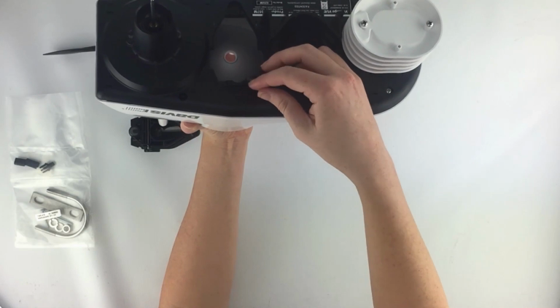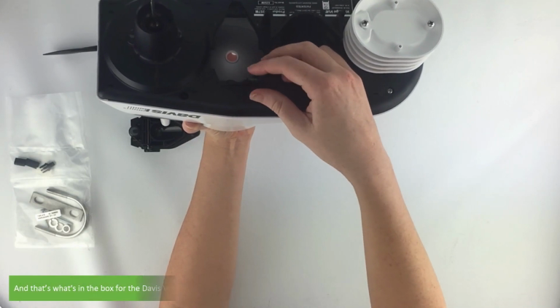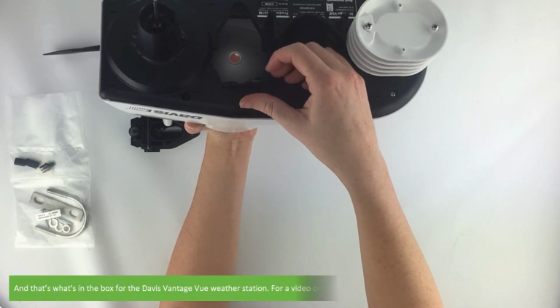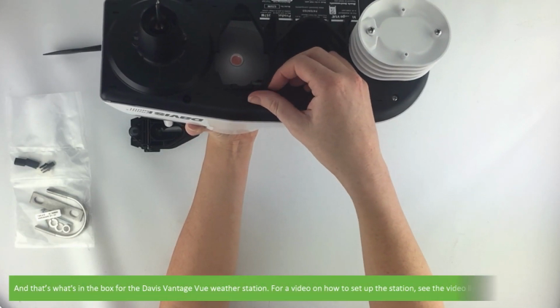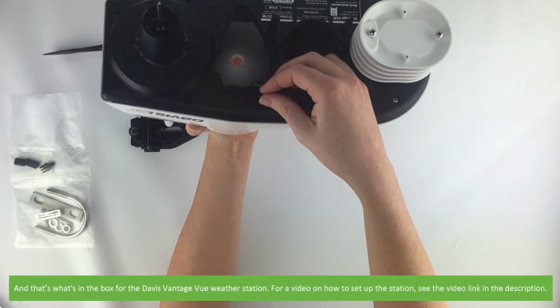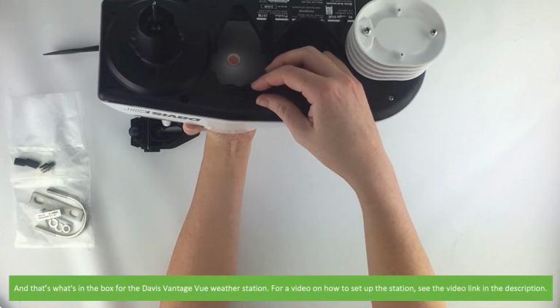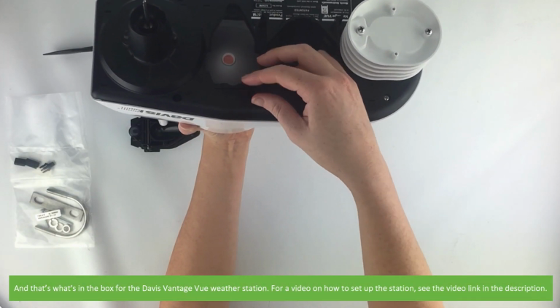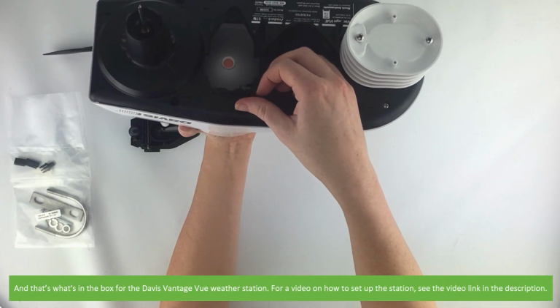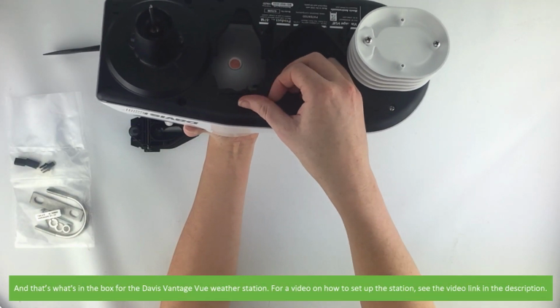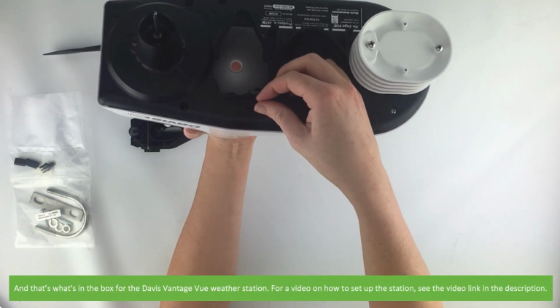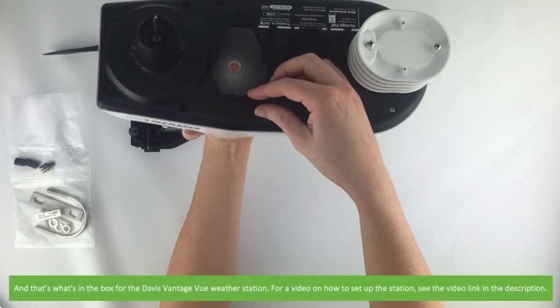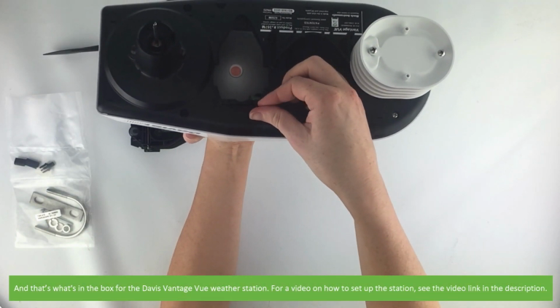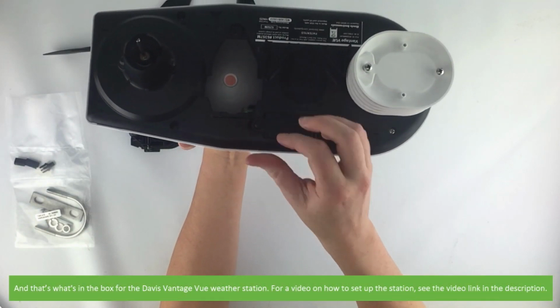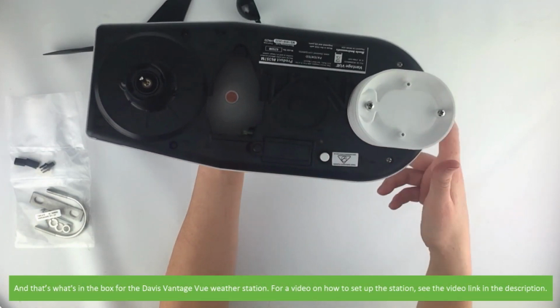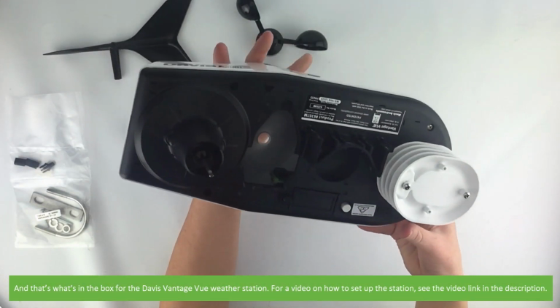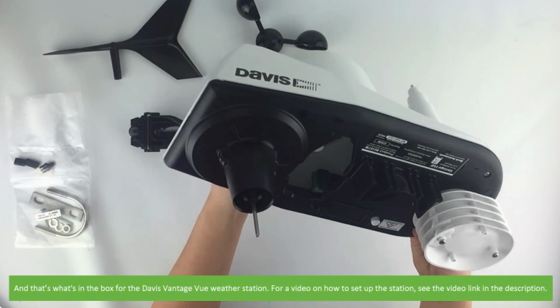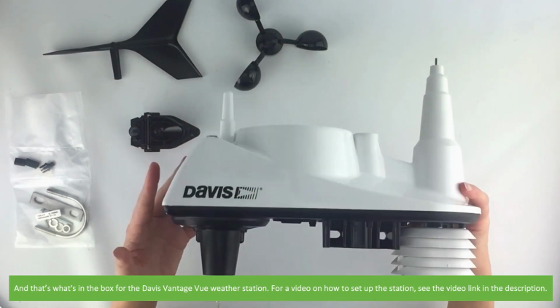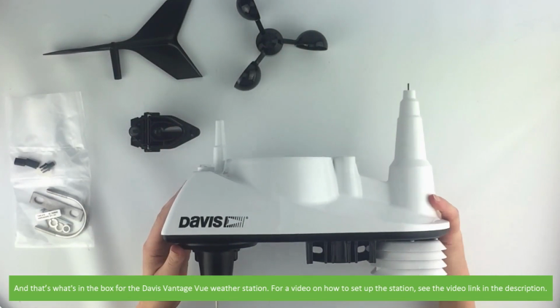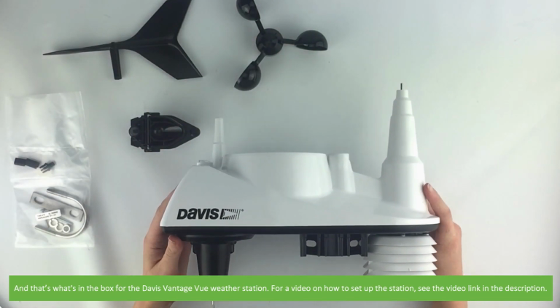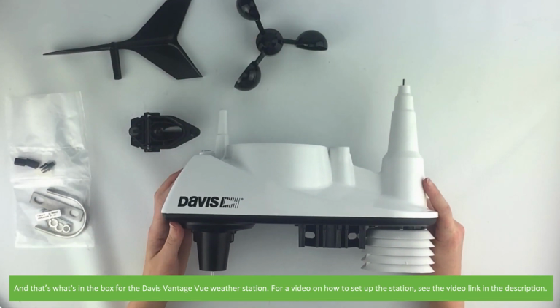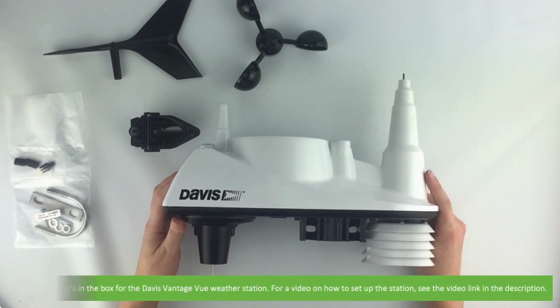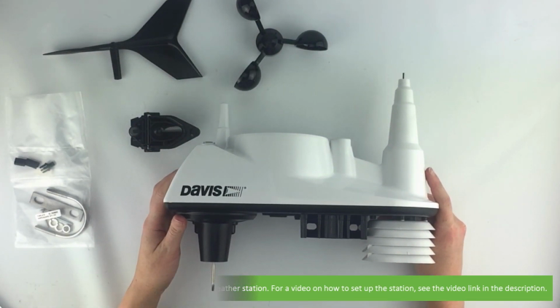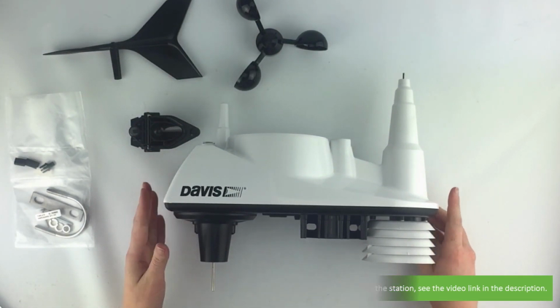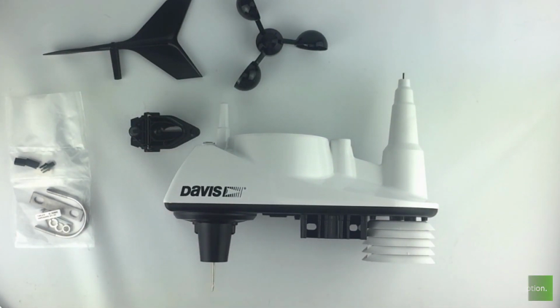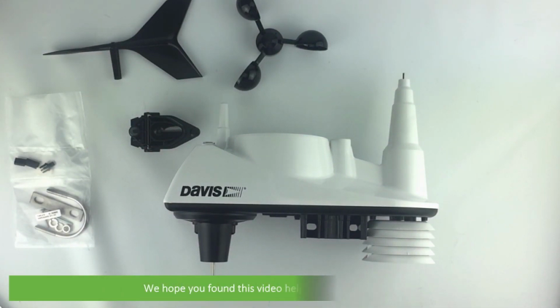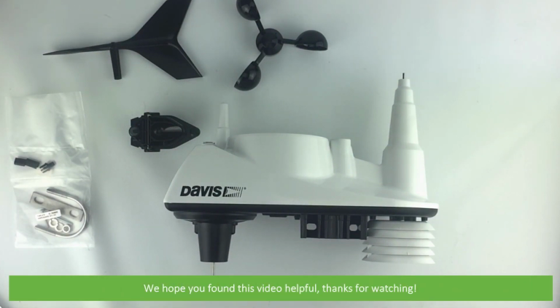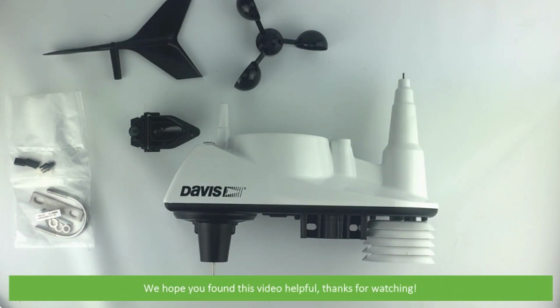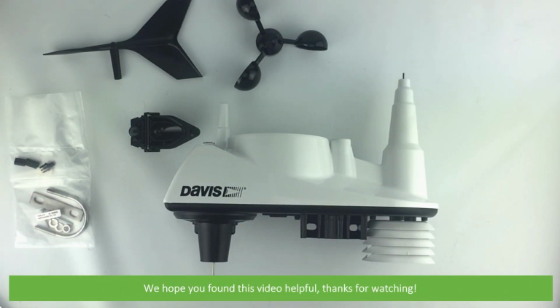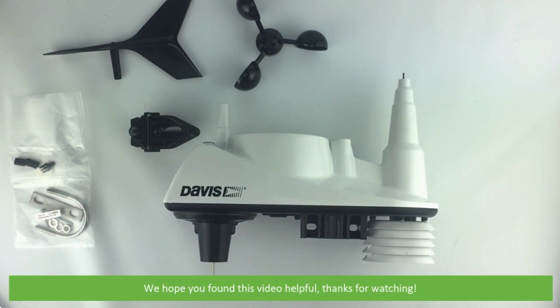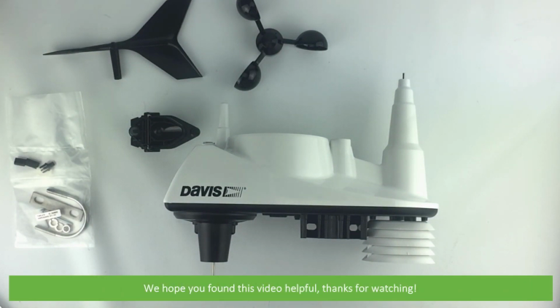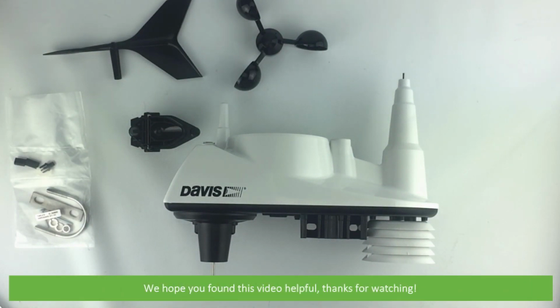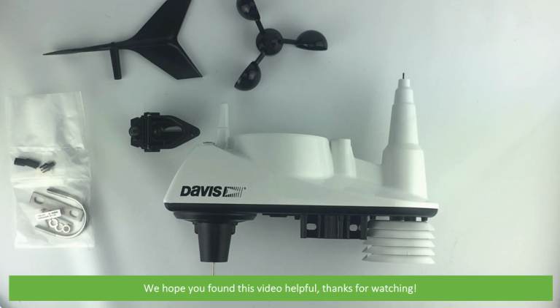And that's what's in the box for the Davis Vantage View weather station. For a video on how to set up the station, see the video link in the description. We hope that you found this video helpful. Thanks for watching!